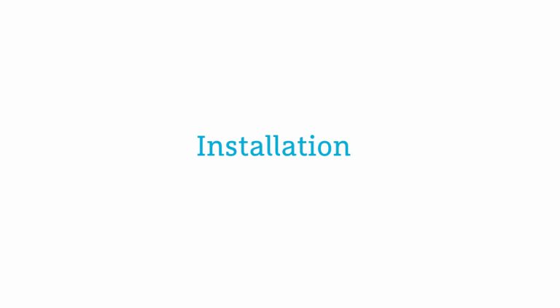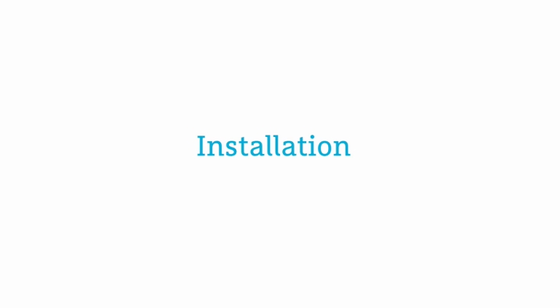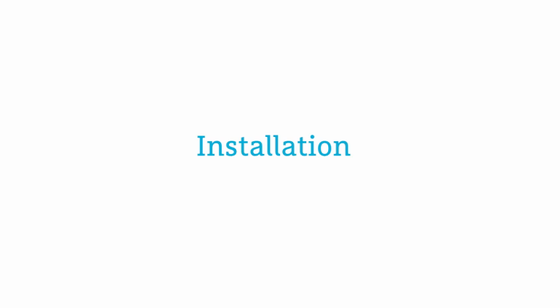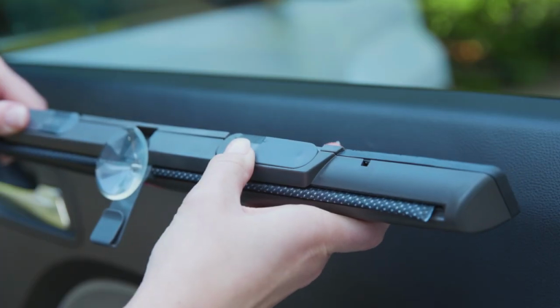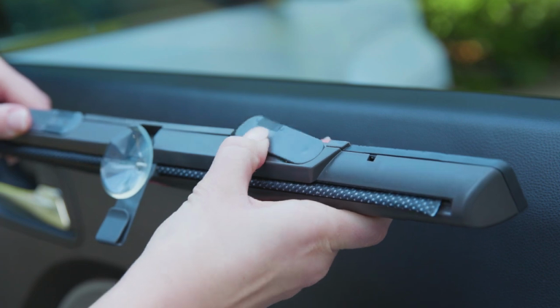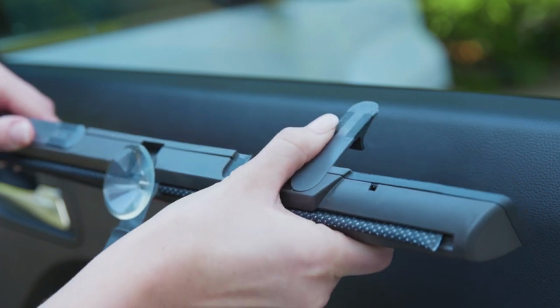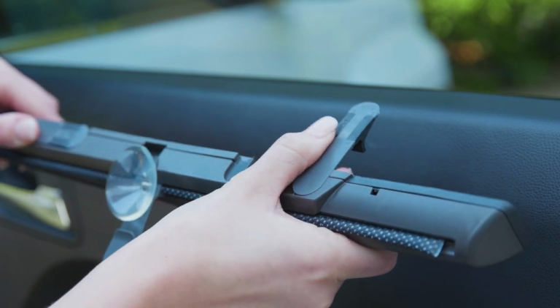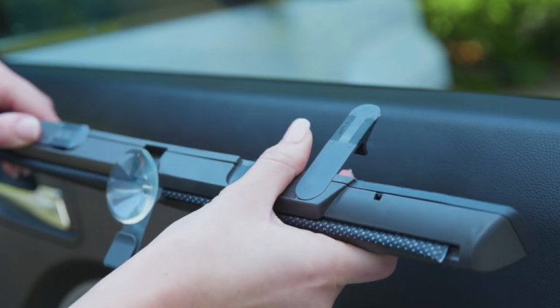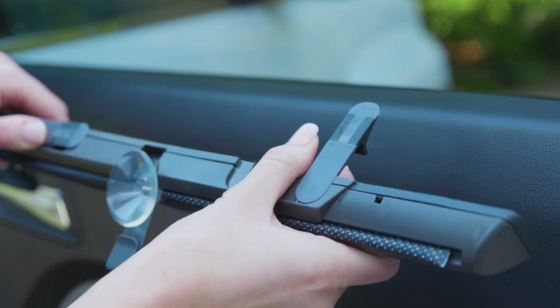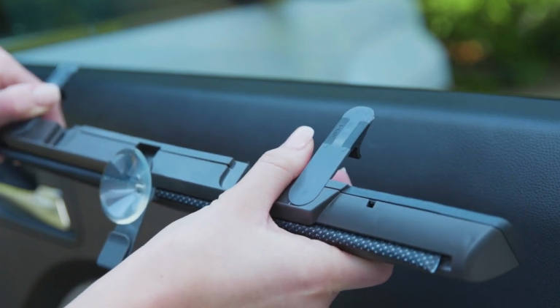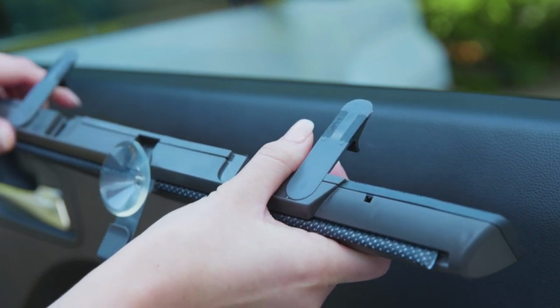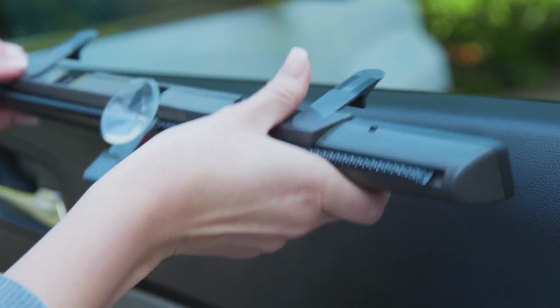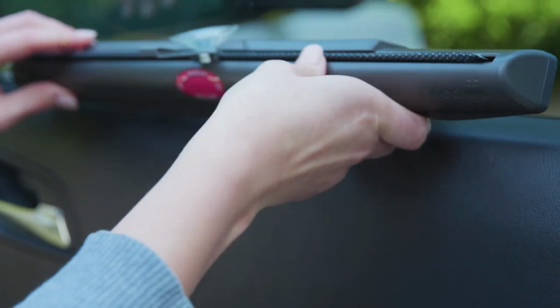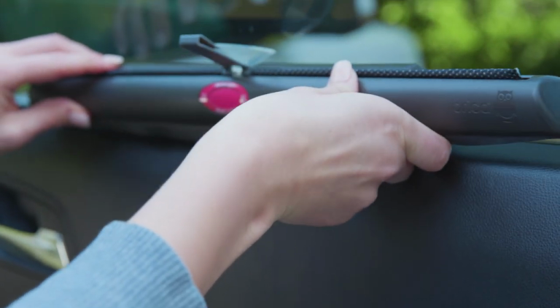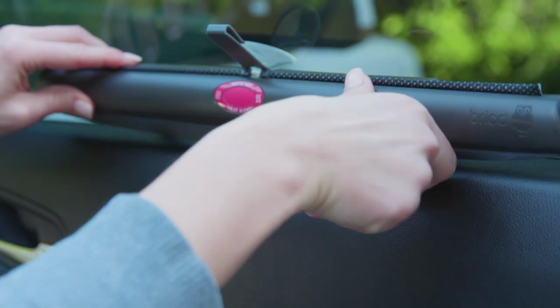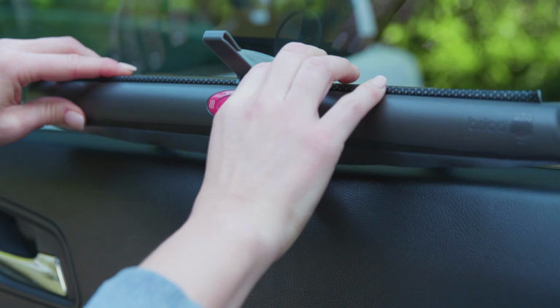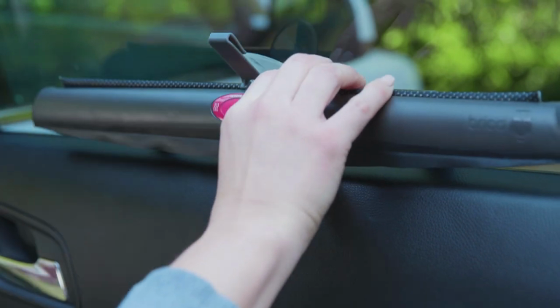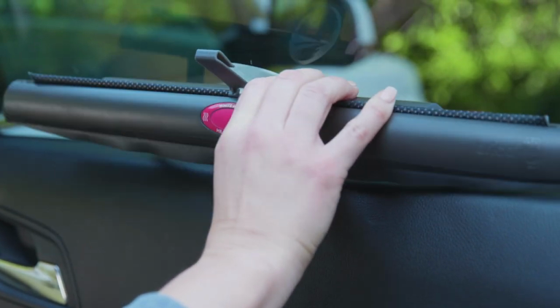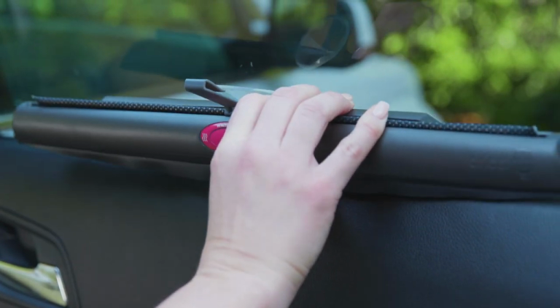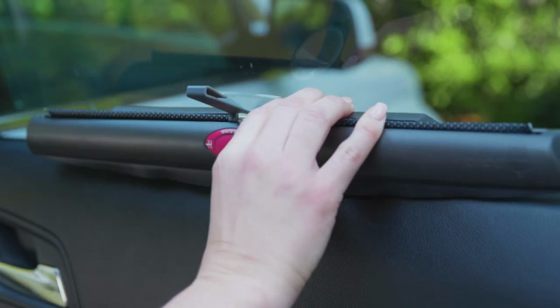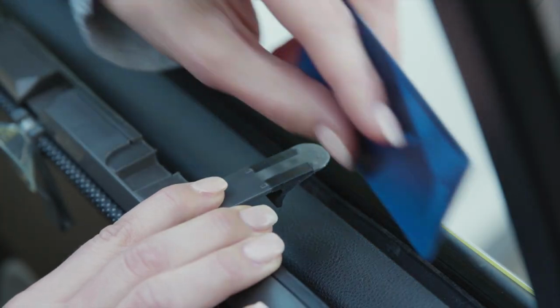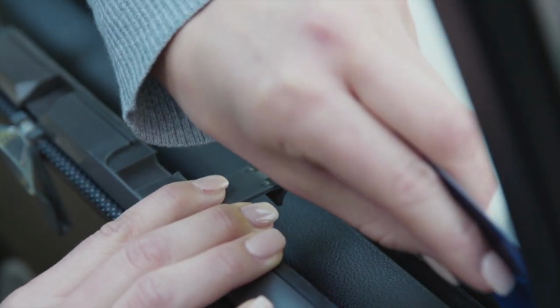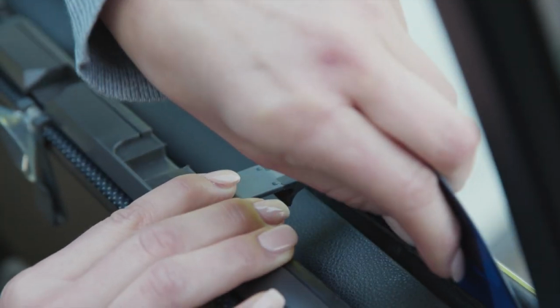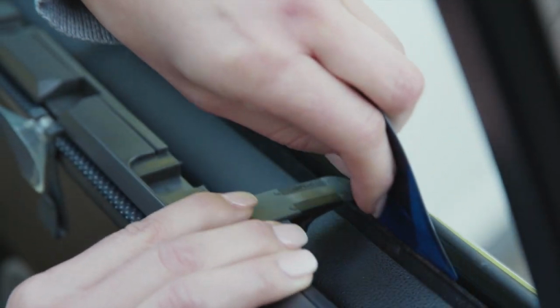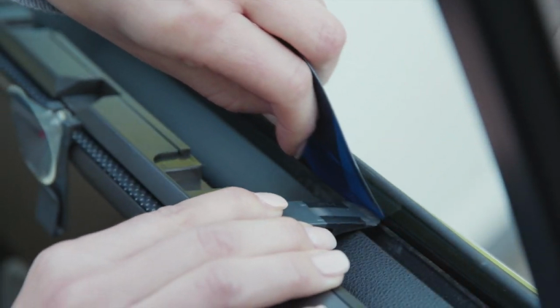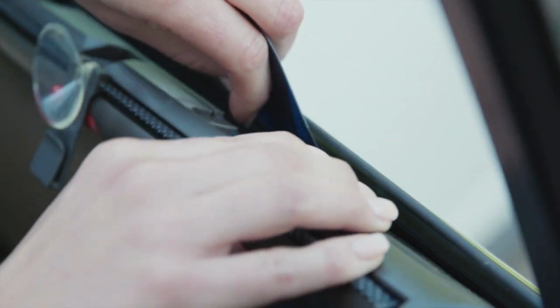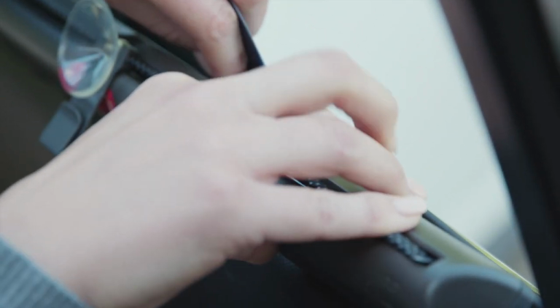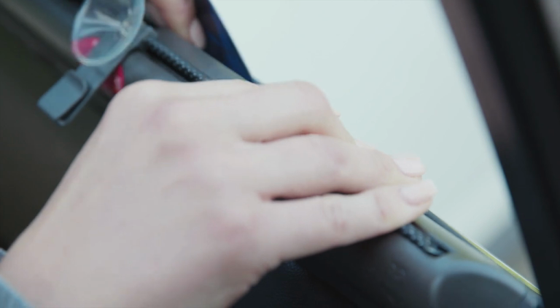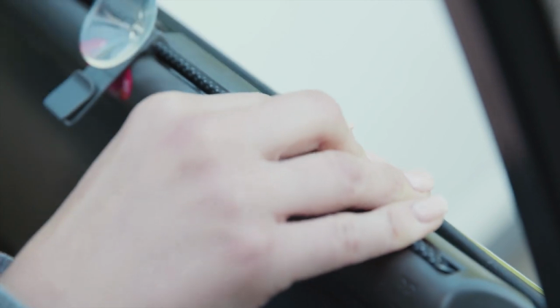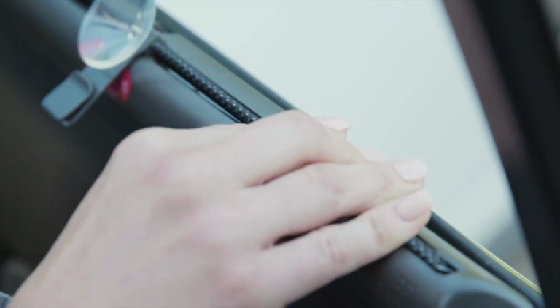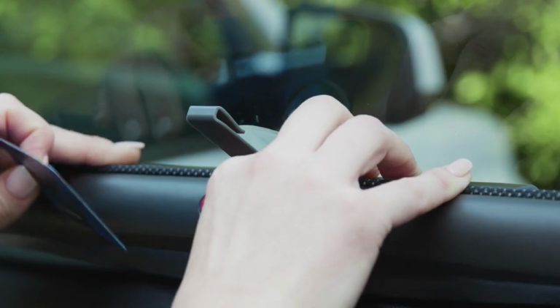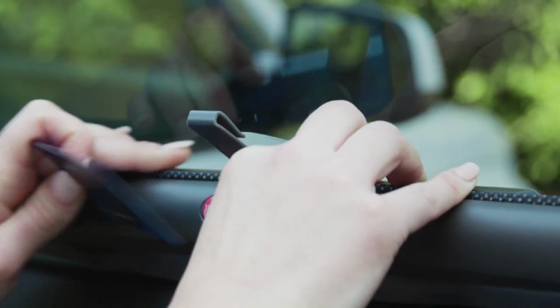Installation is a breeze. Simply rotate the two mounting tabs until they click in the open position. Insert the mounting tab between the vehicle window and inner window seal. A credit card can also work to help gain access between the window and the inner door window seal.